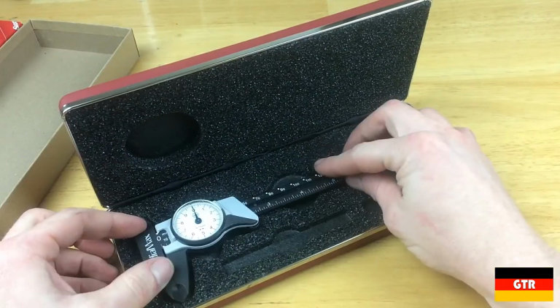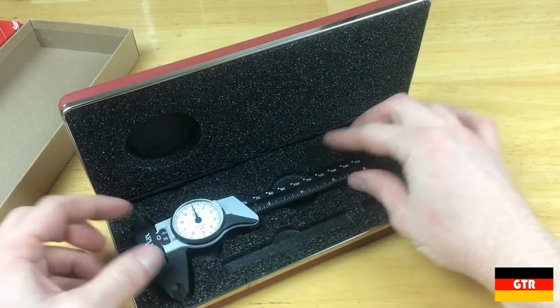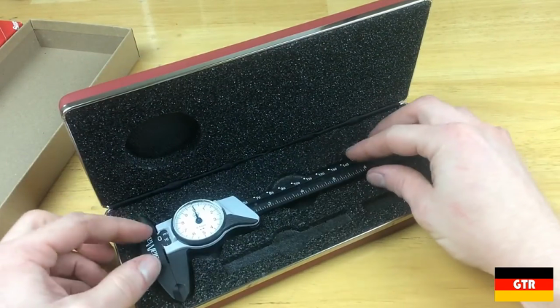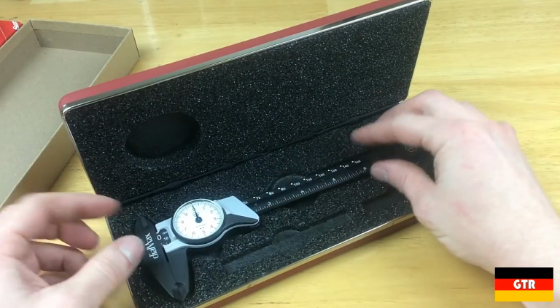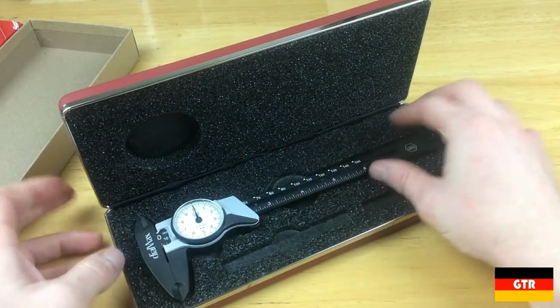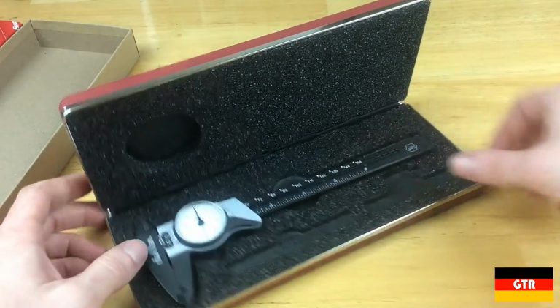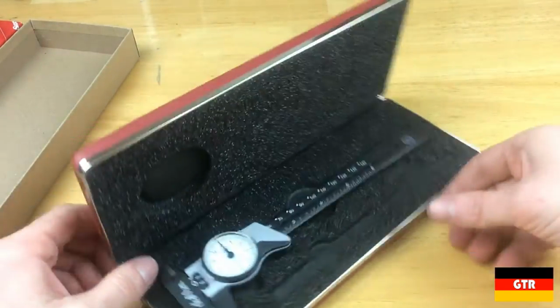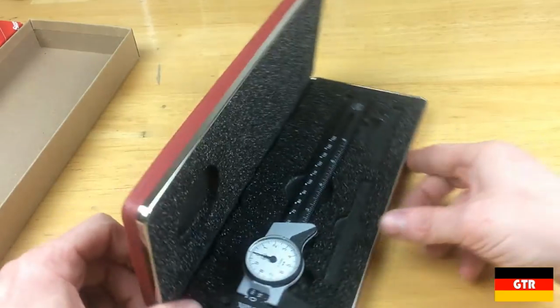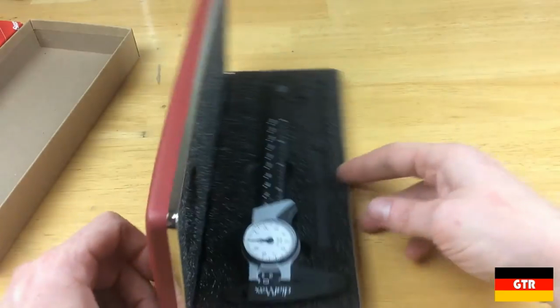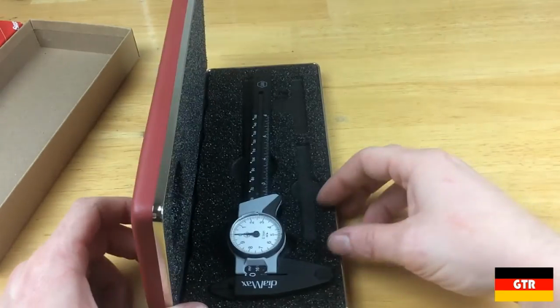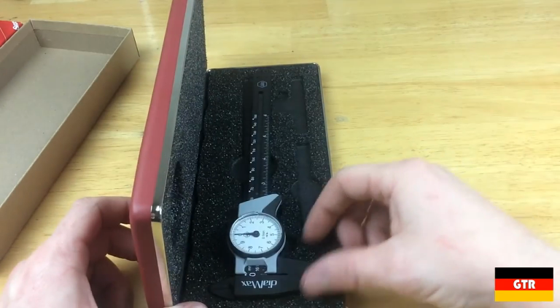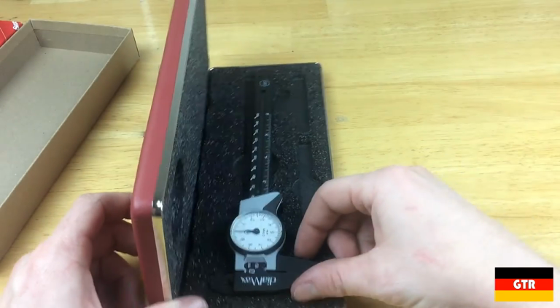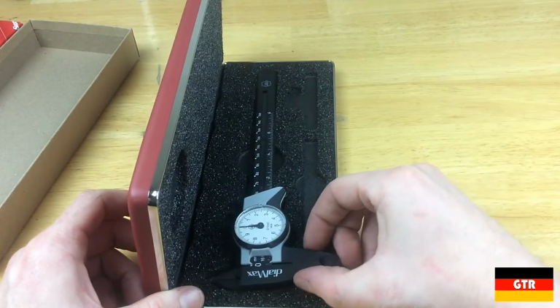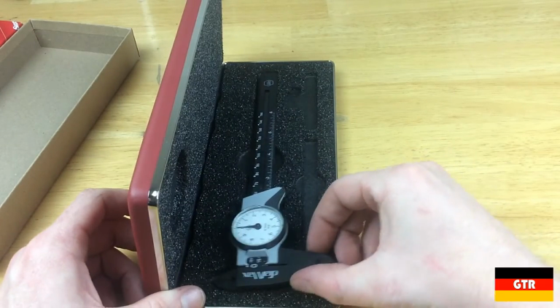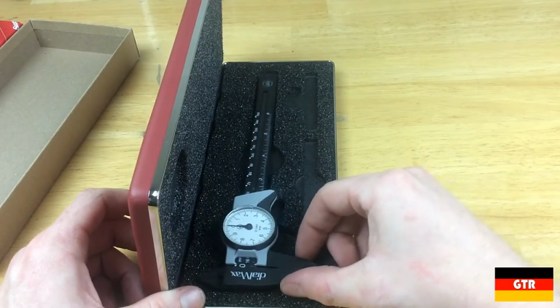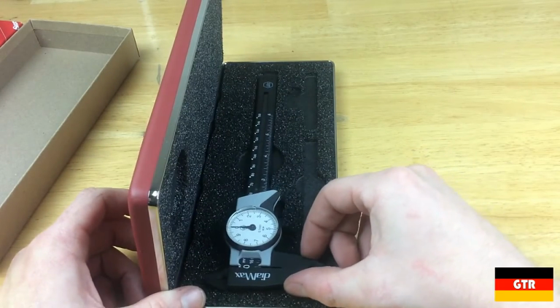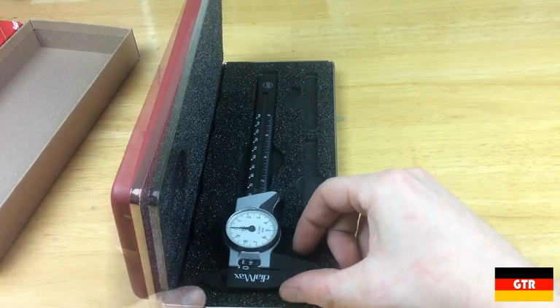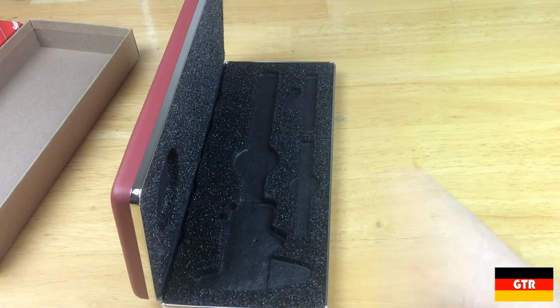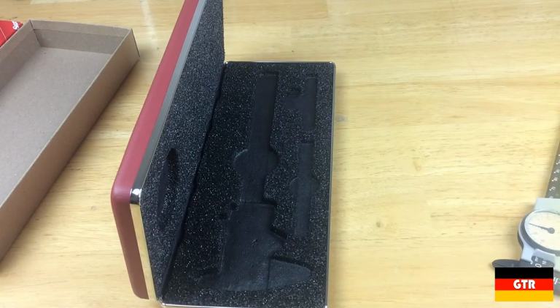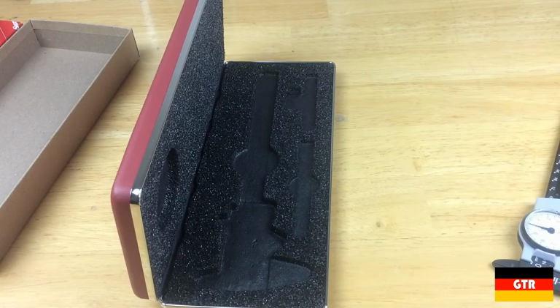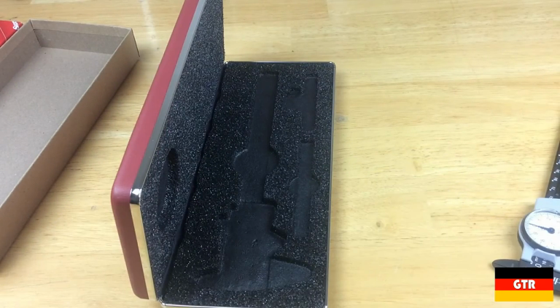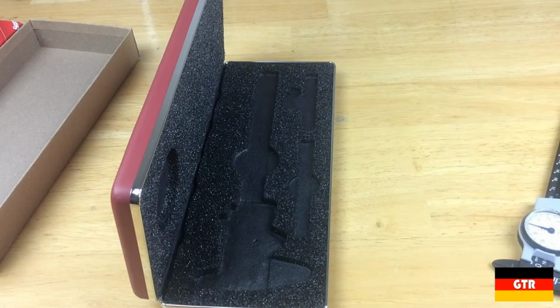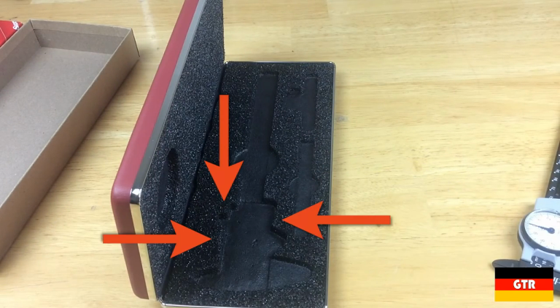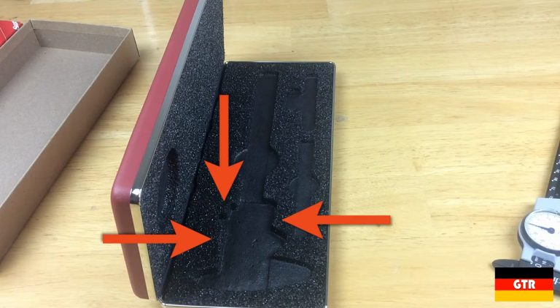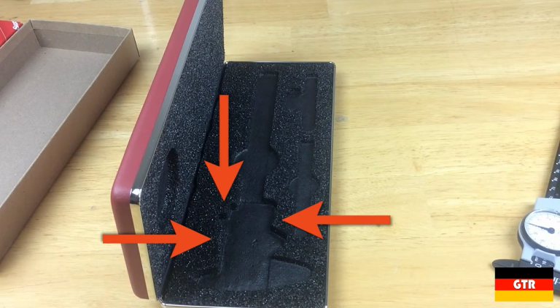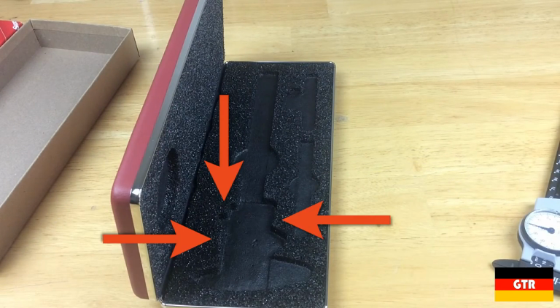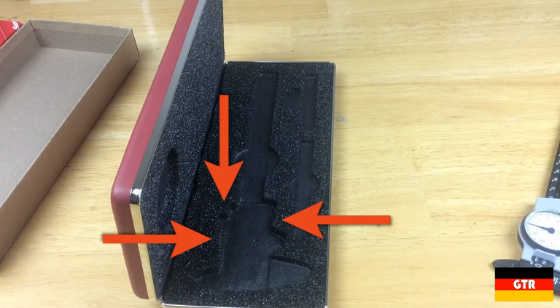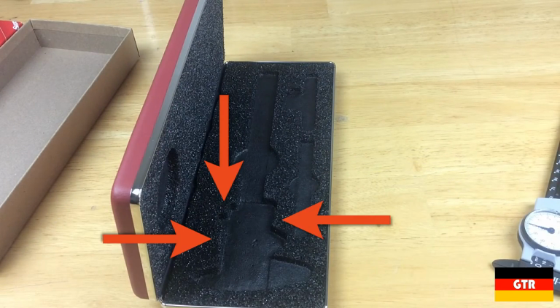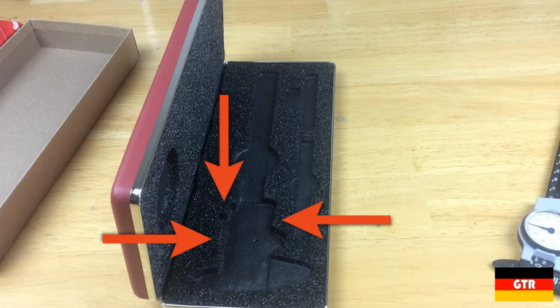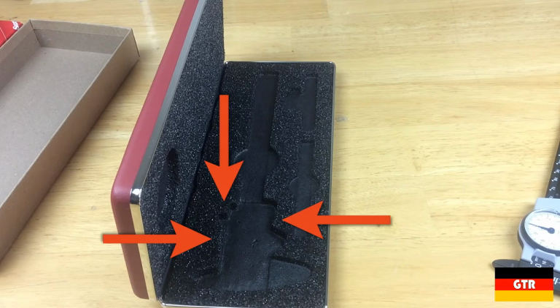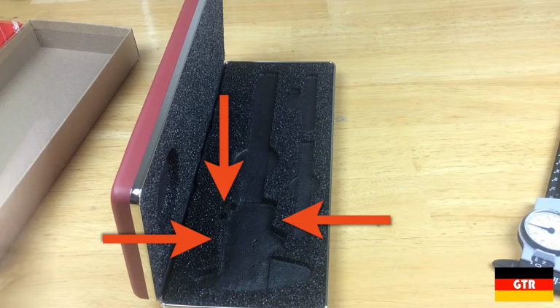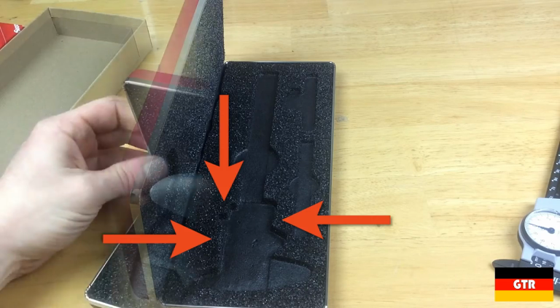As you can see, the VHOT Calibers do not fit without having to modify the foam insert. With a knife, you can trim the foam in just three places that will give enough clearance to close the case.